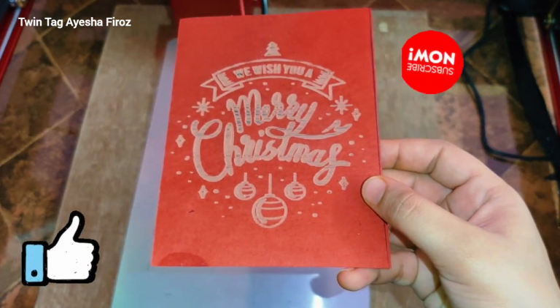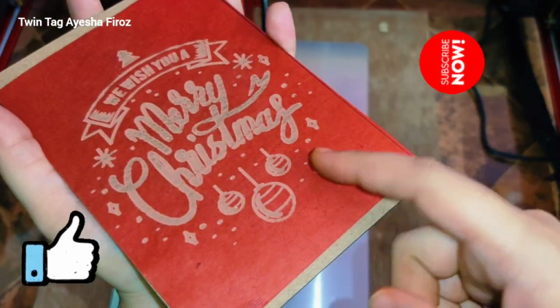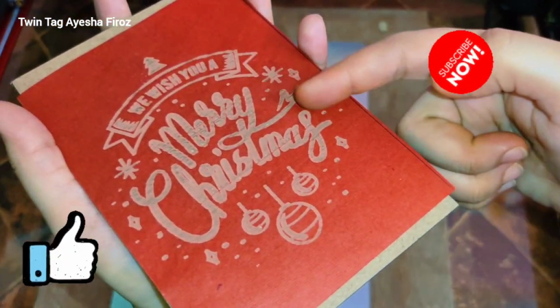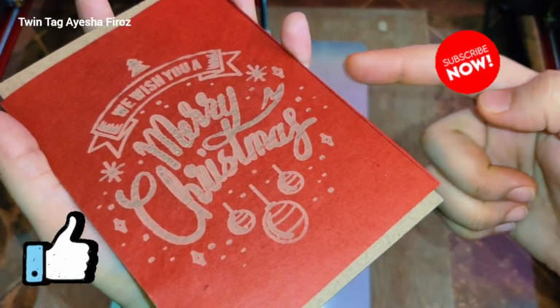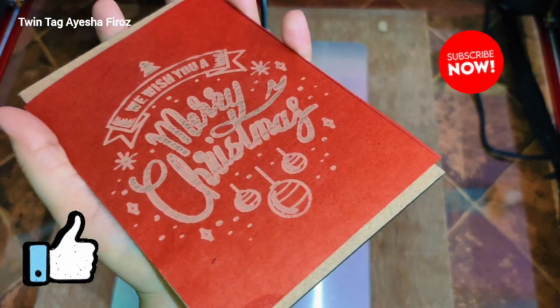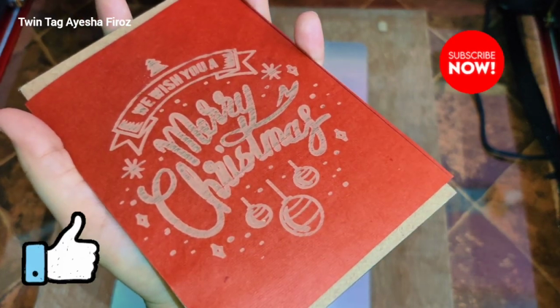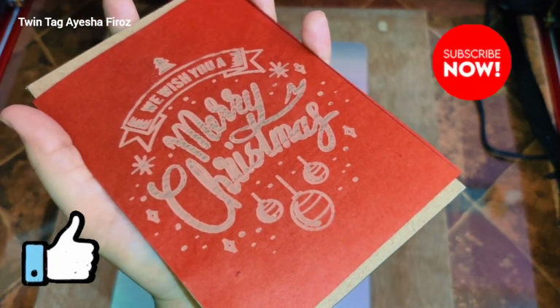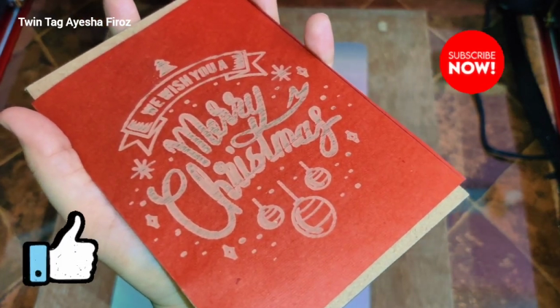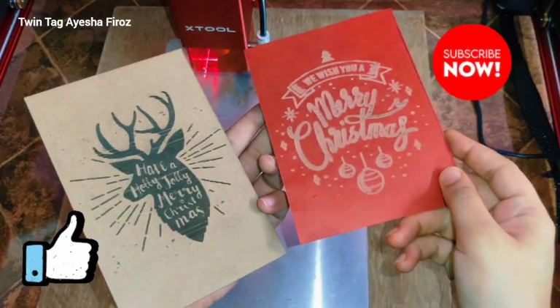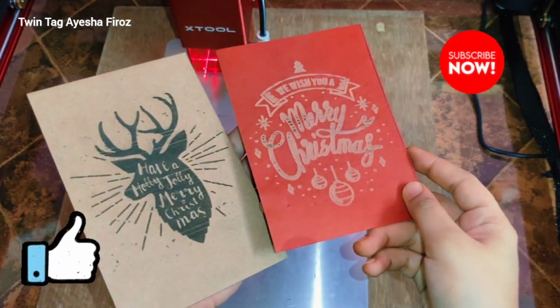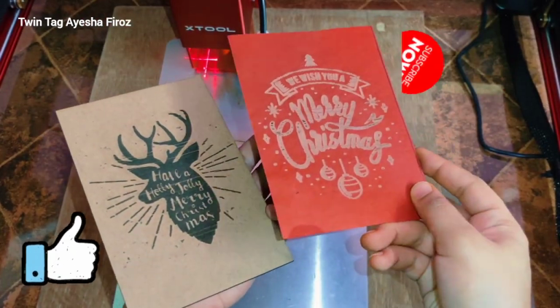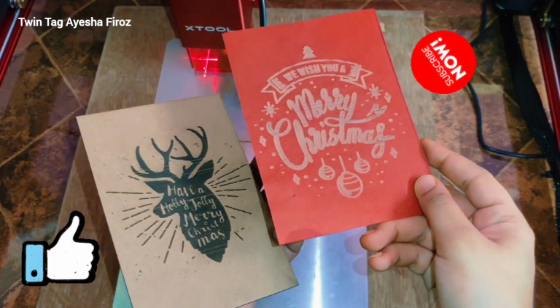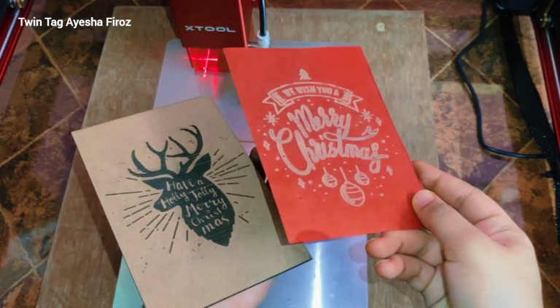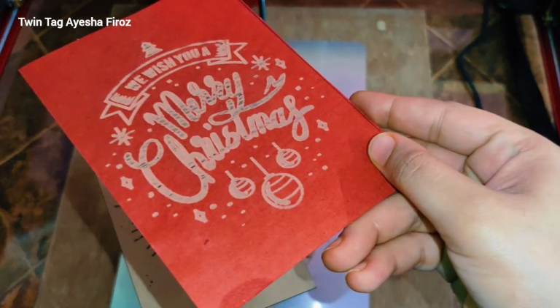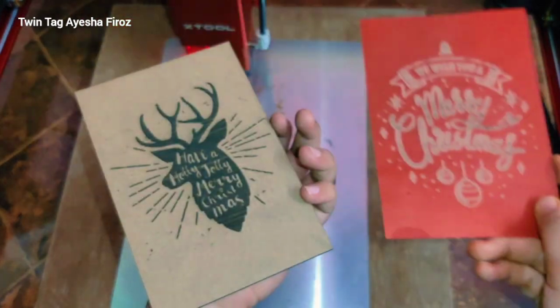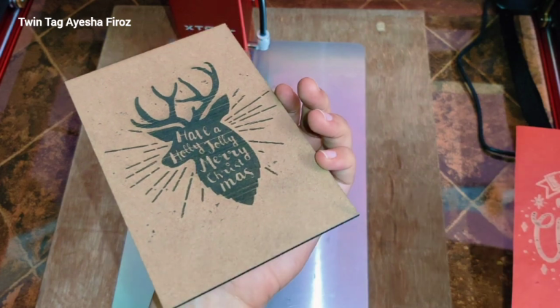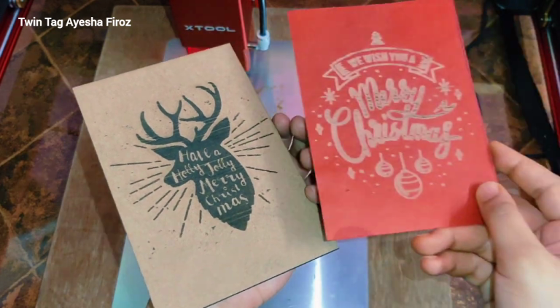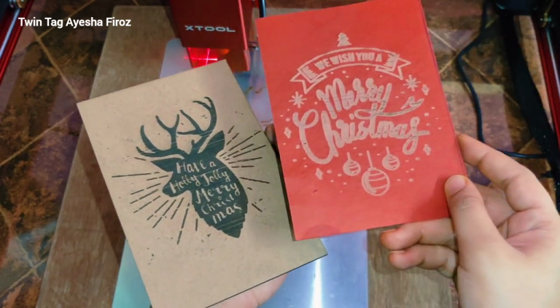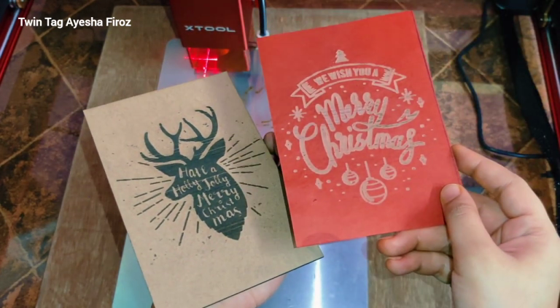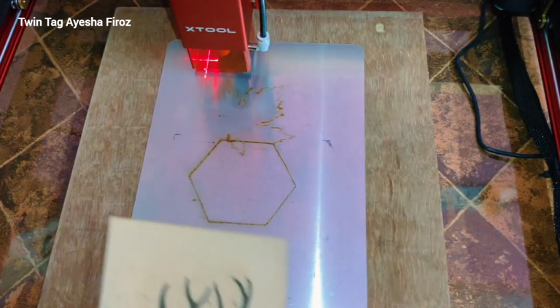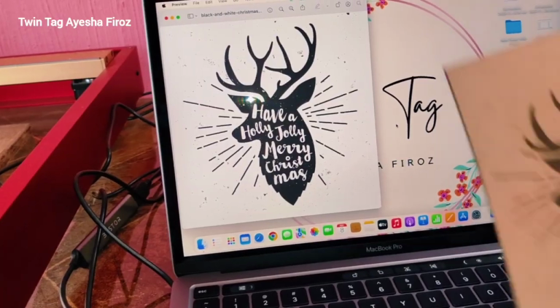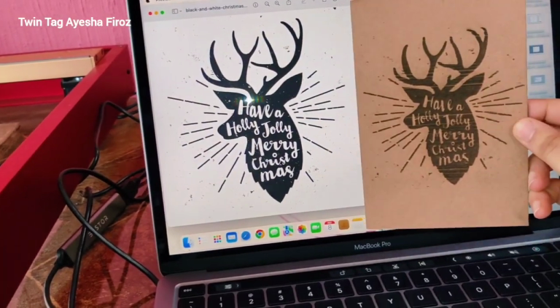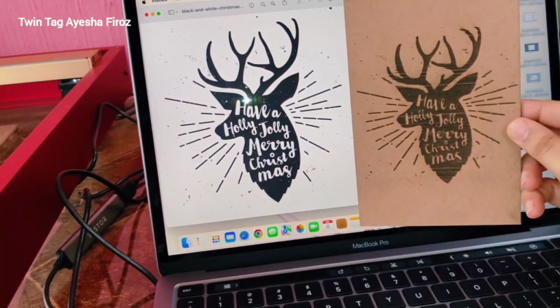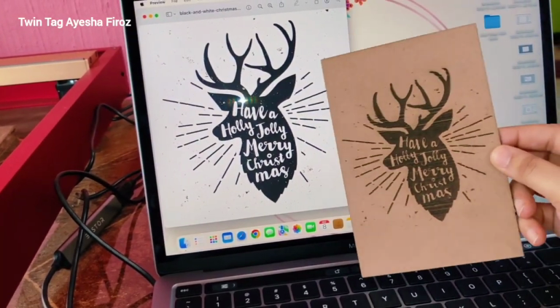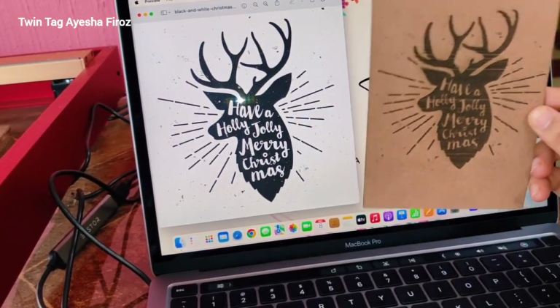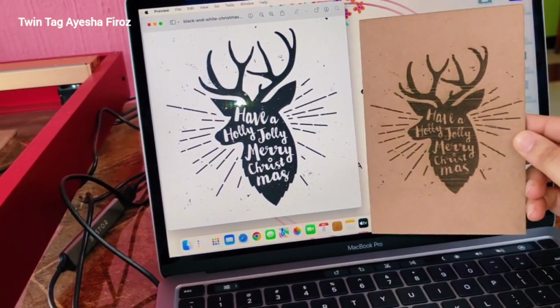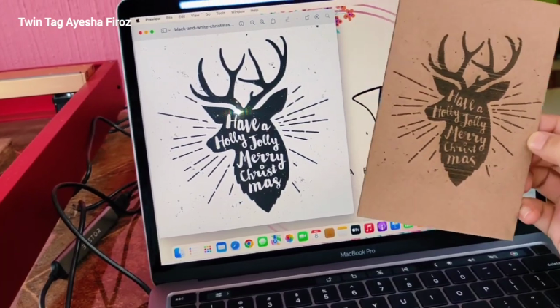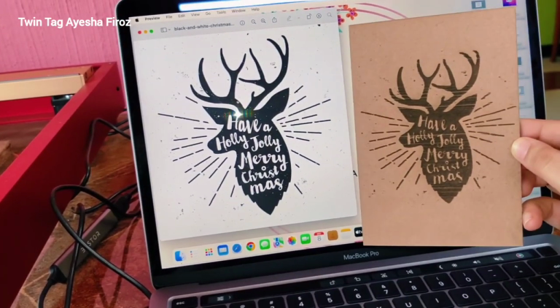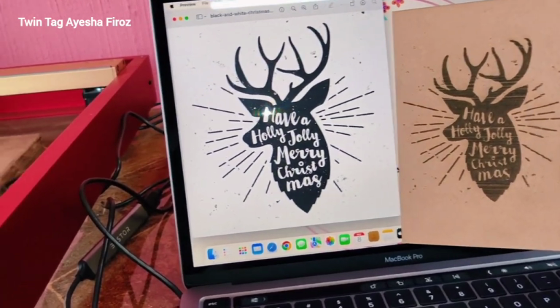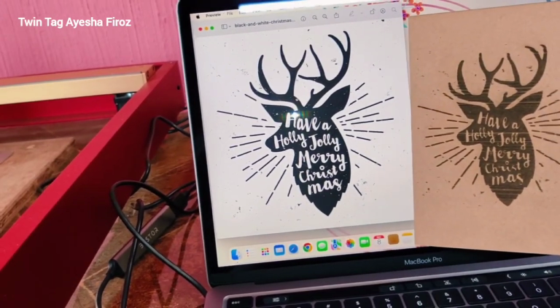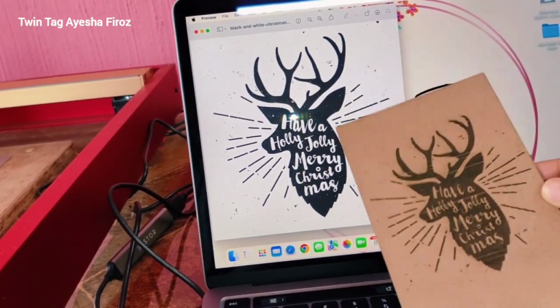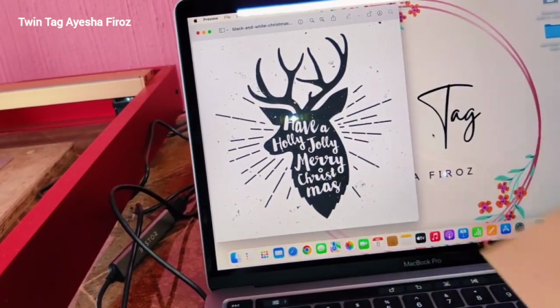If you are enjoying this video and loved watching it, please make sure to give a thumbs up and don't forget to subscribe. Today we made two projects: one DIY Christmas frame and one DIY Christmas greeting card. I am going to make many more Christmas projects which will be out very soon.